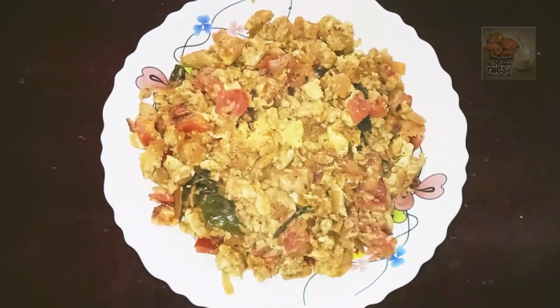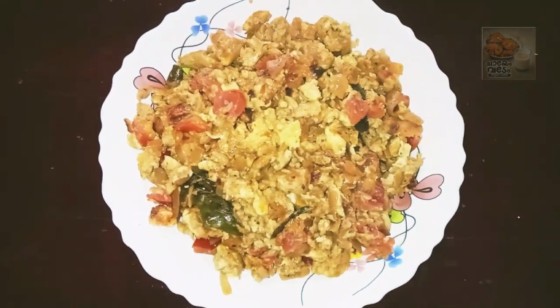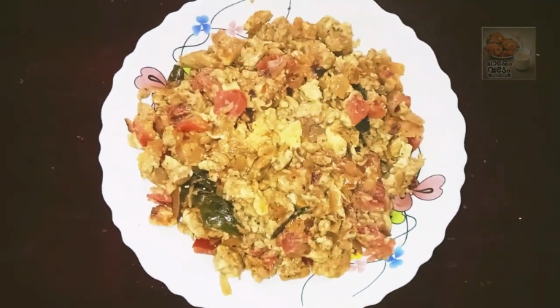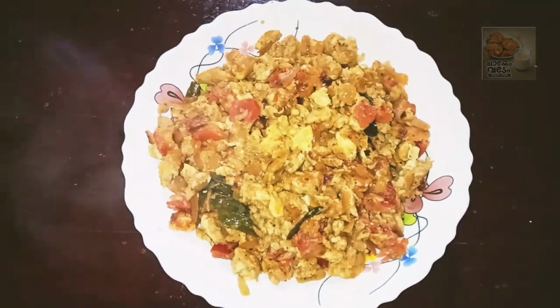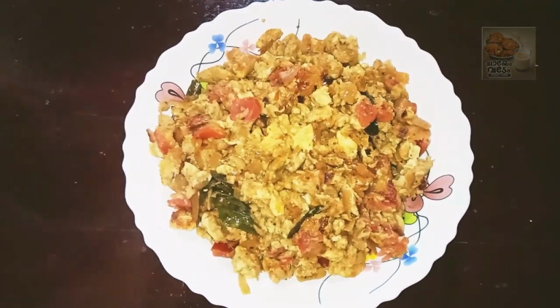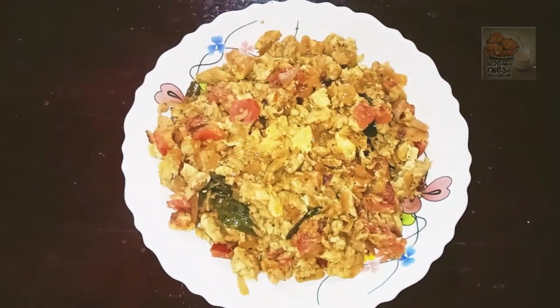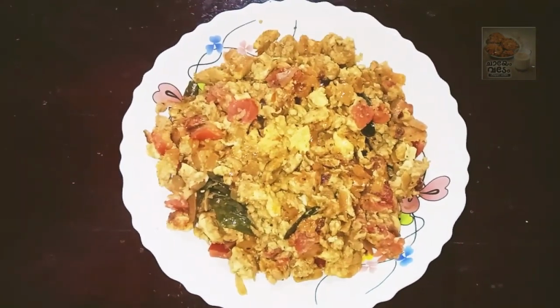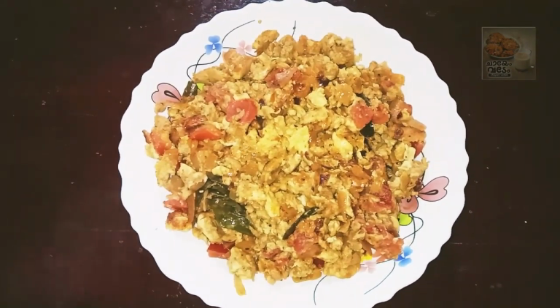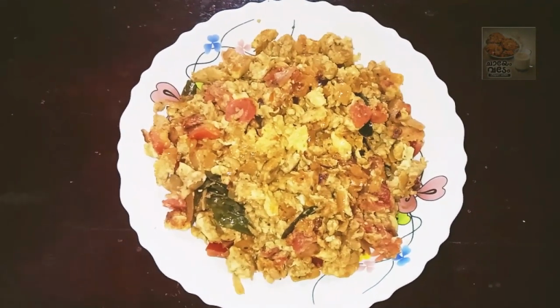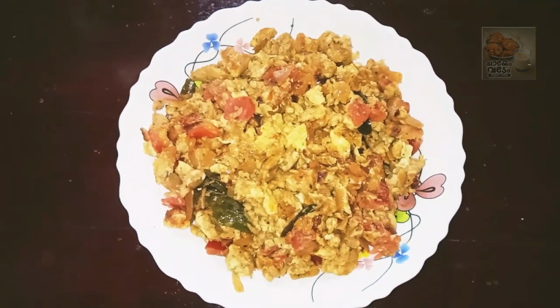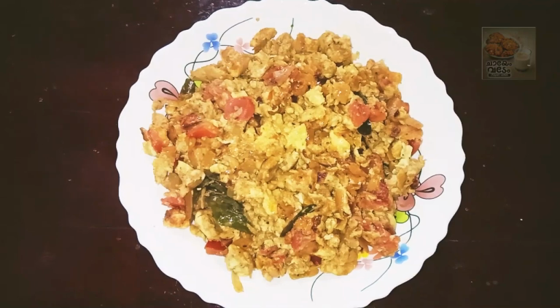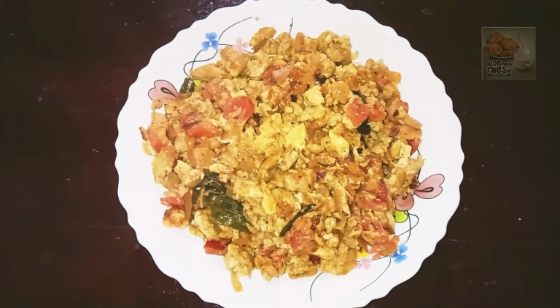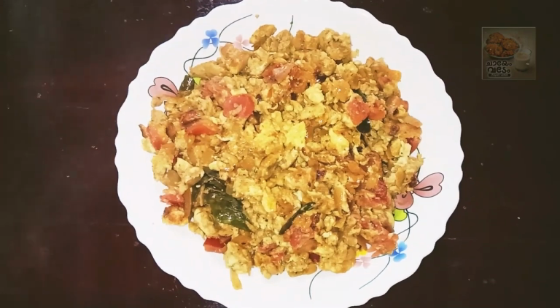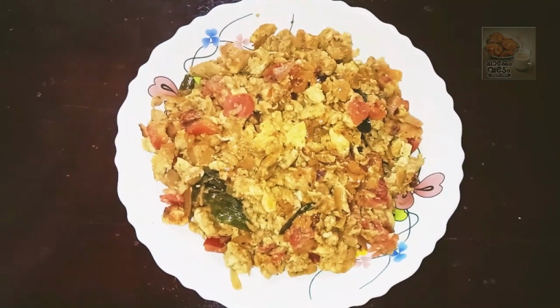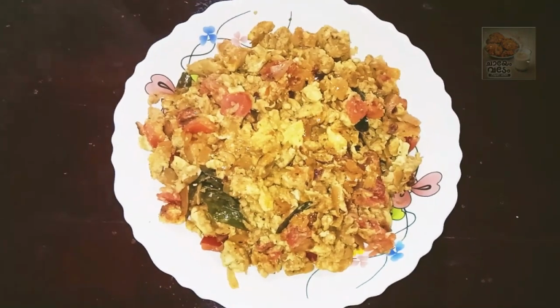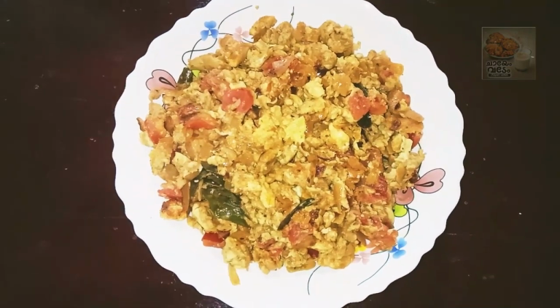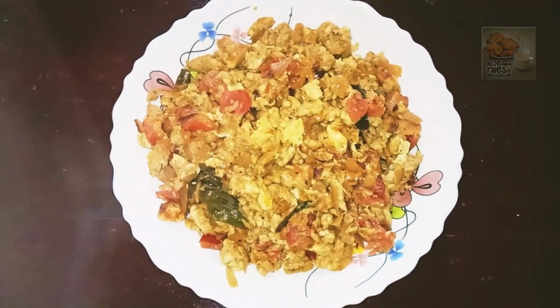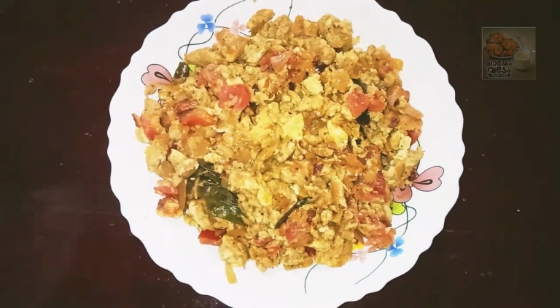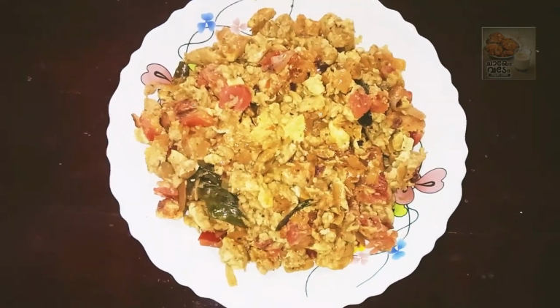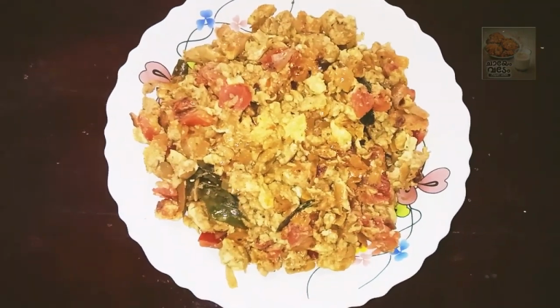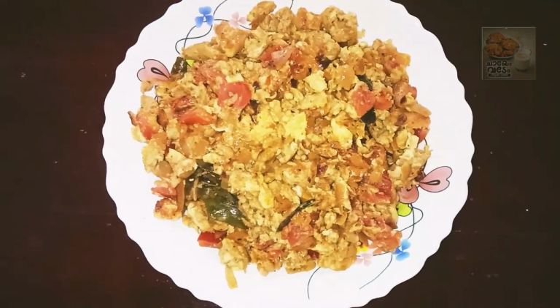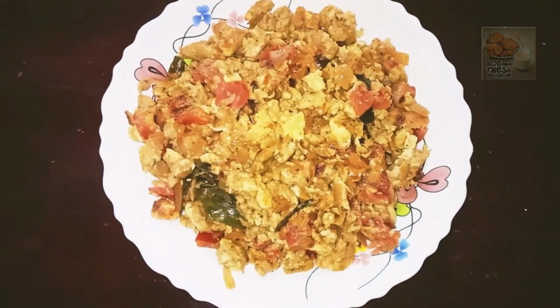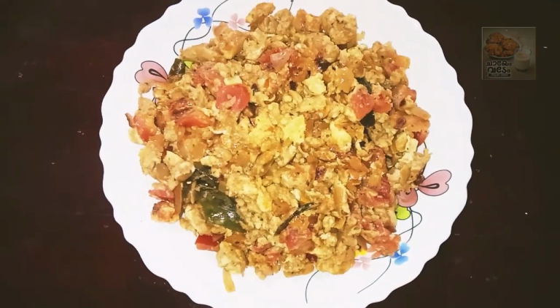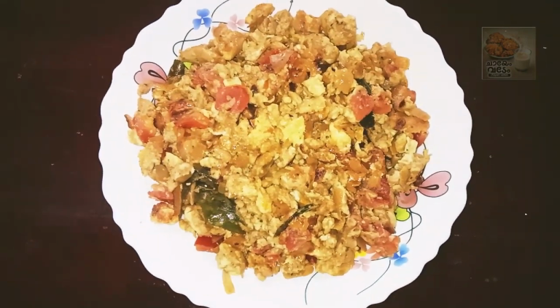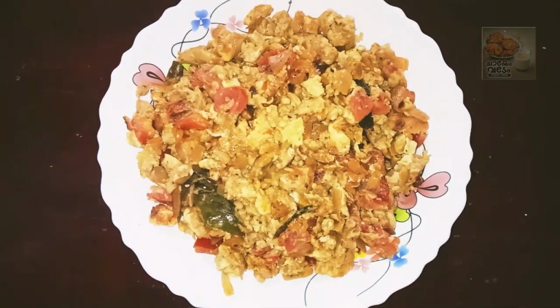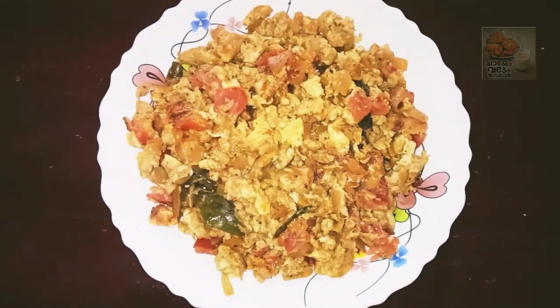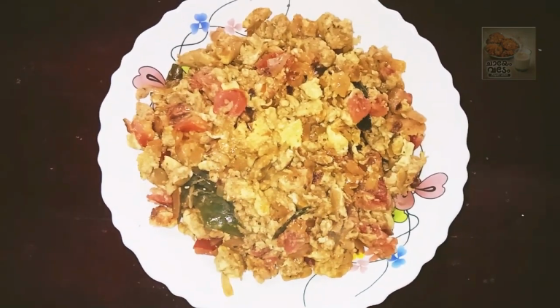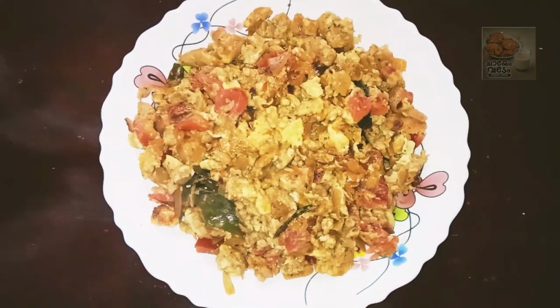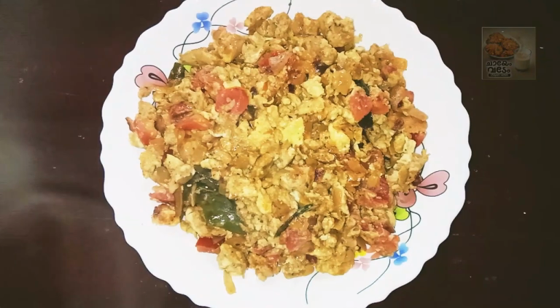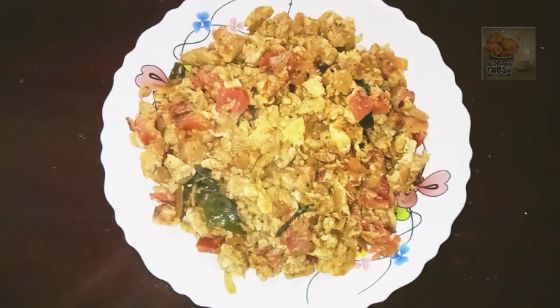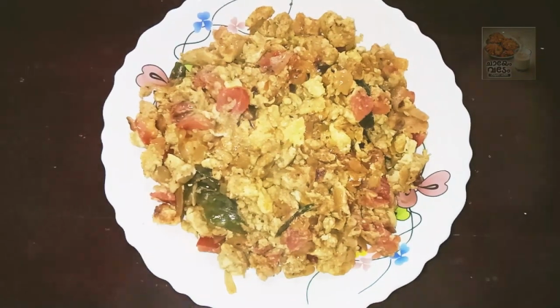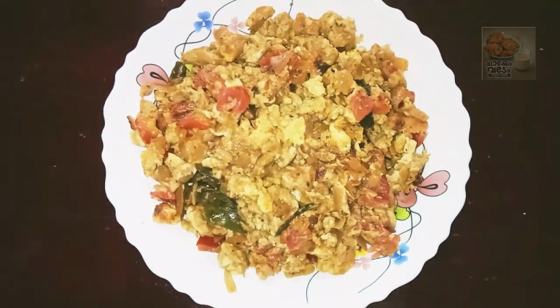We are going to eat a little bread. We are going to make a recipe of the egg burj and get the taste of it.